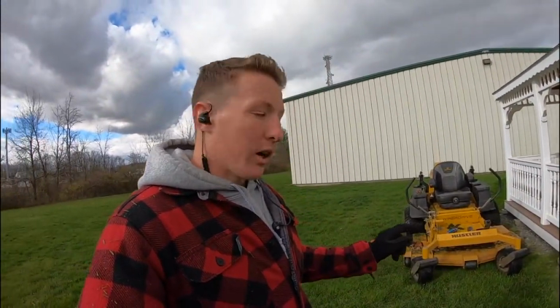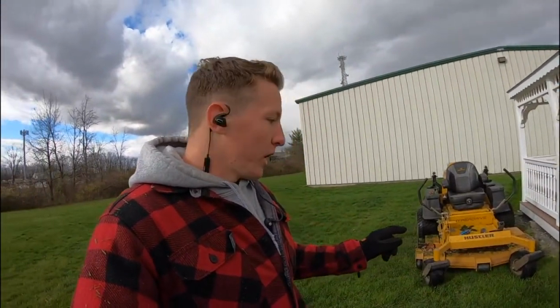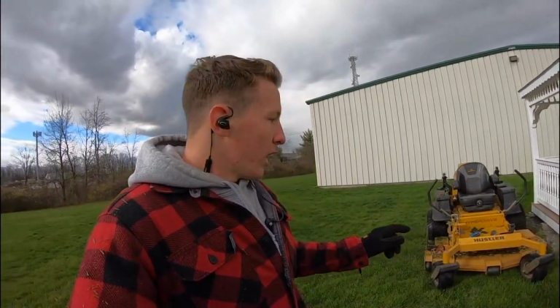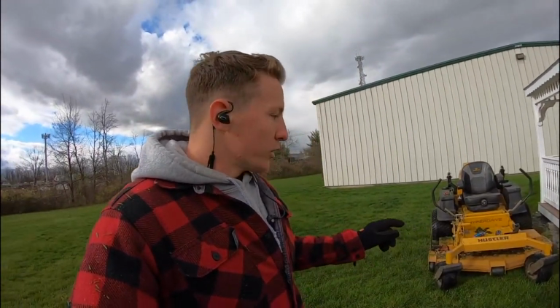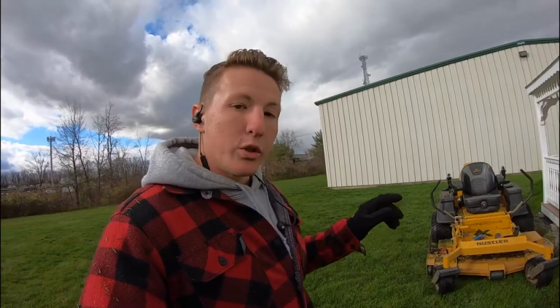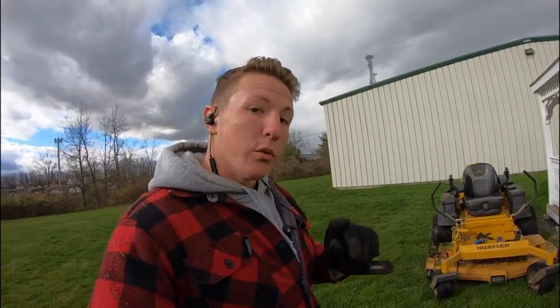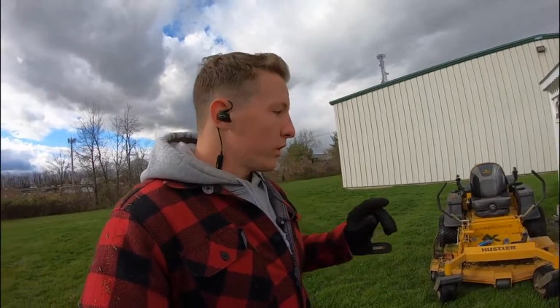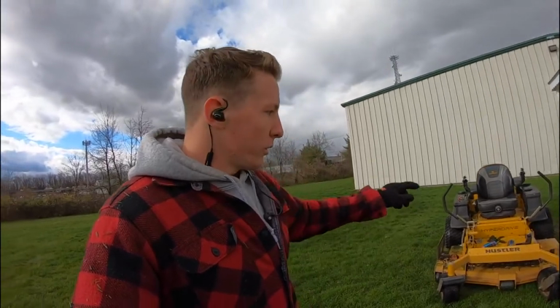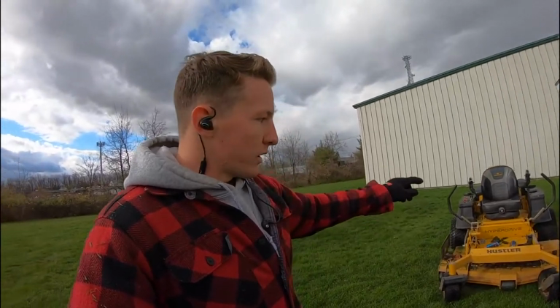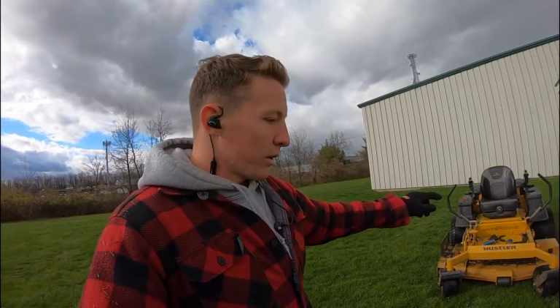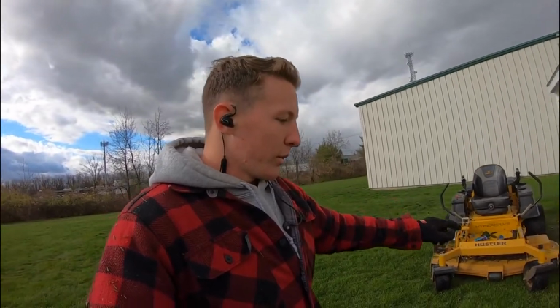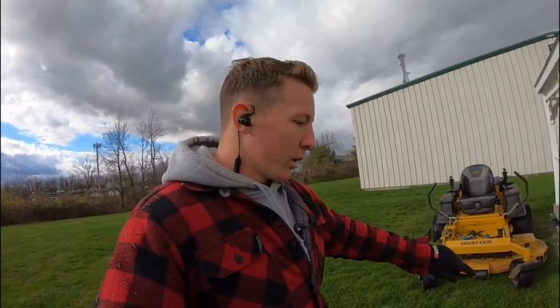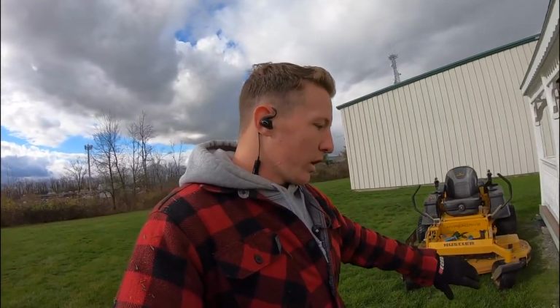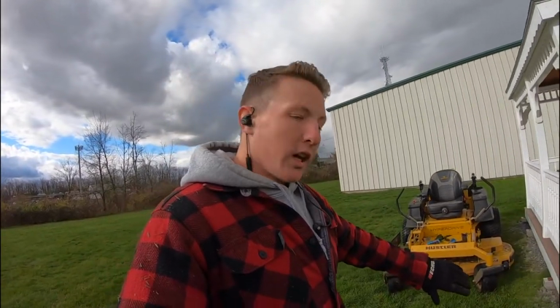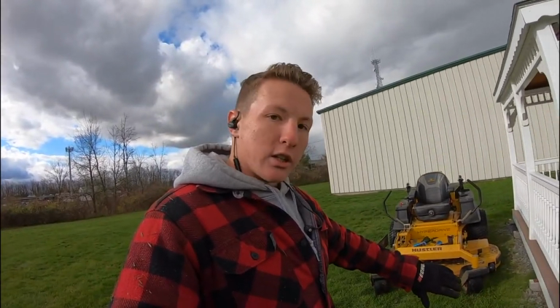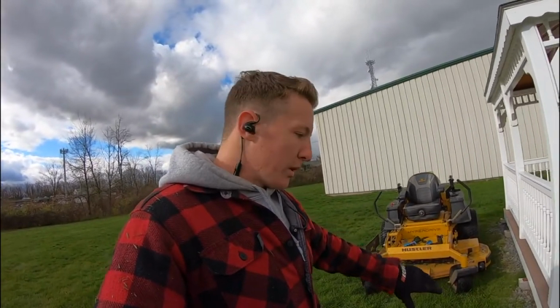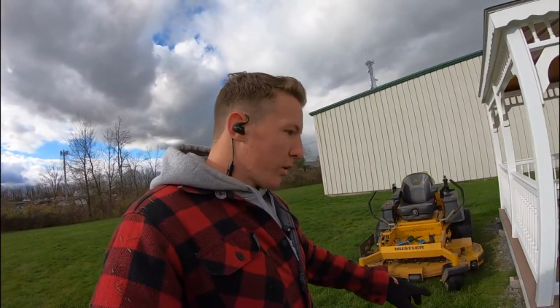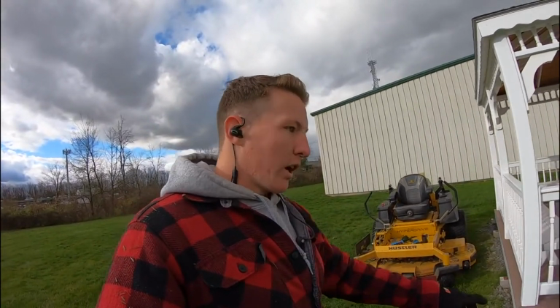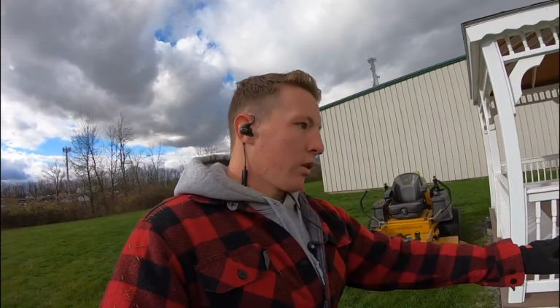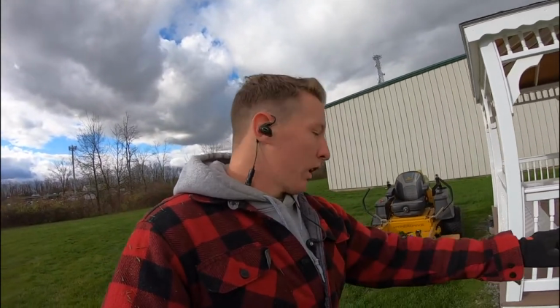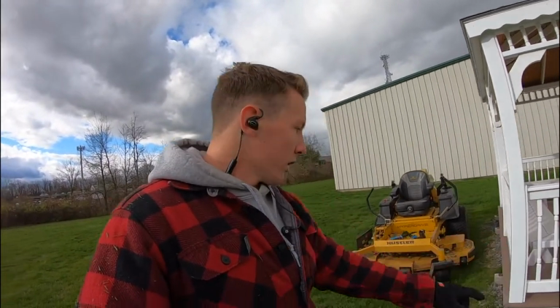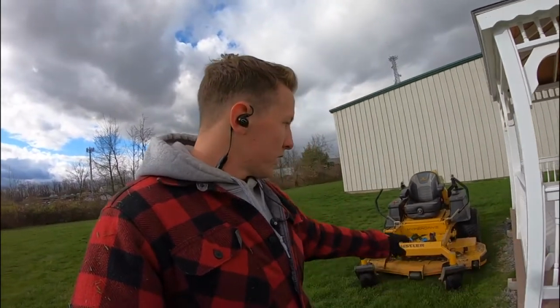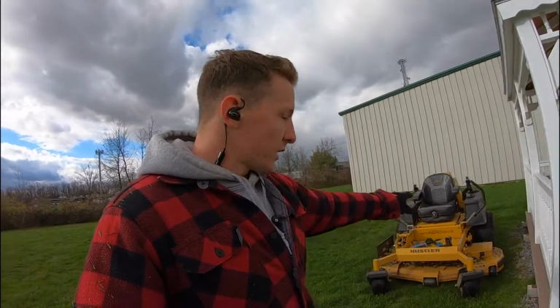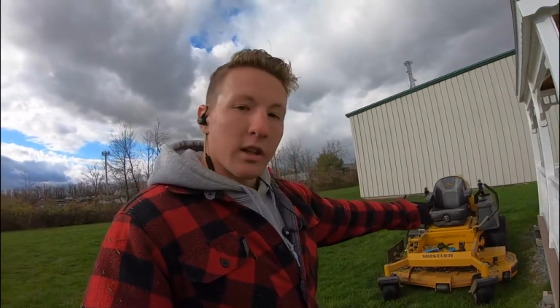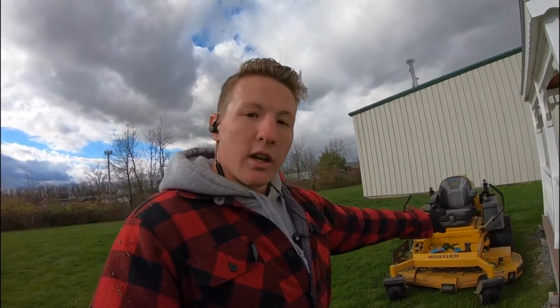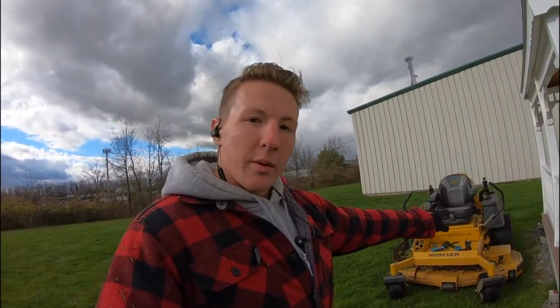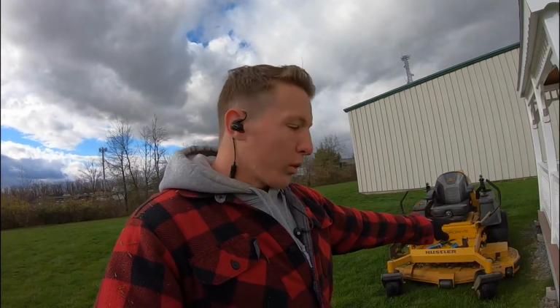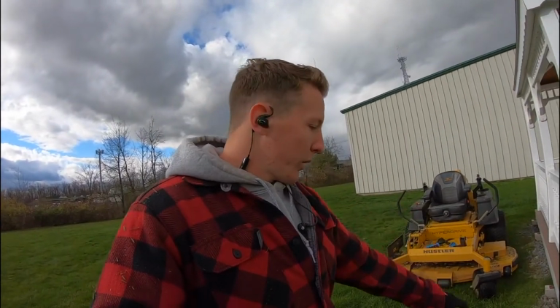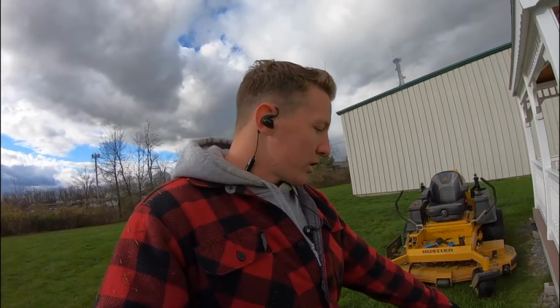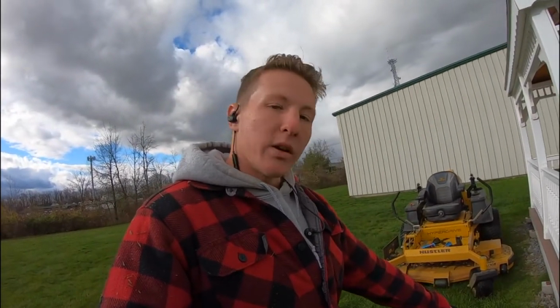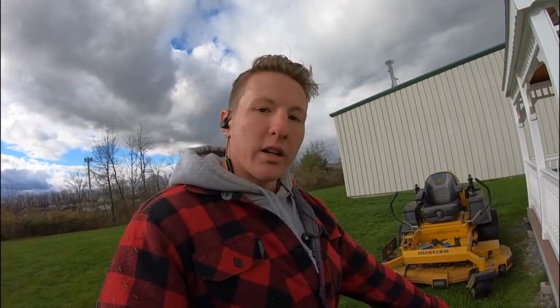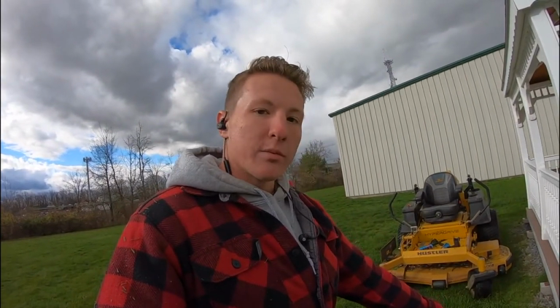What you don't want to do is as you come down with your mower is just spin the mower and go right along it, because that's going to stop your one wheel and it's going to spin right here at this spot.